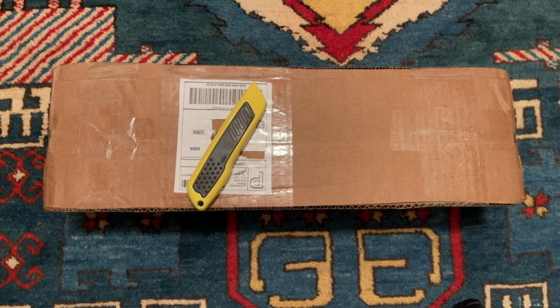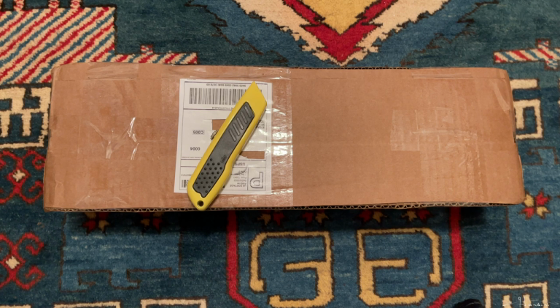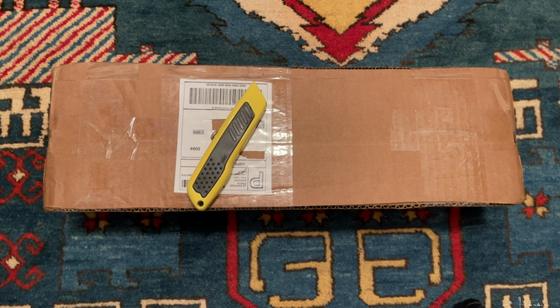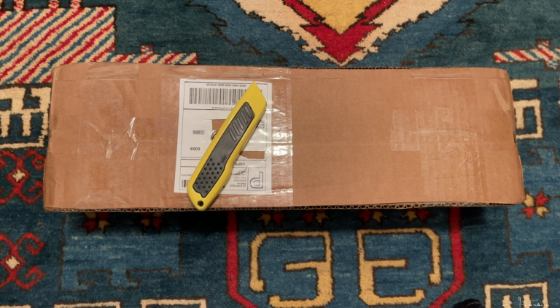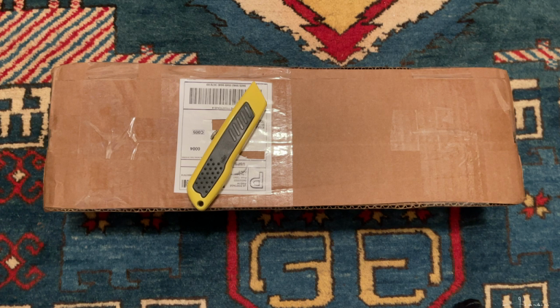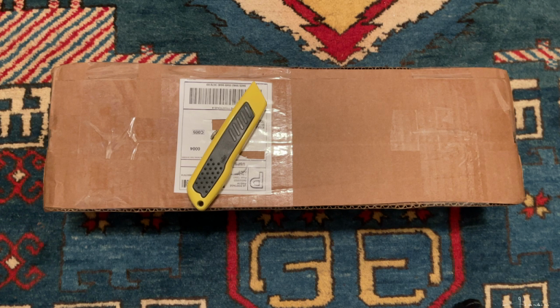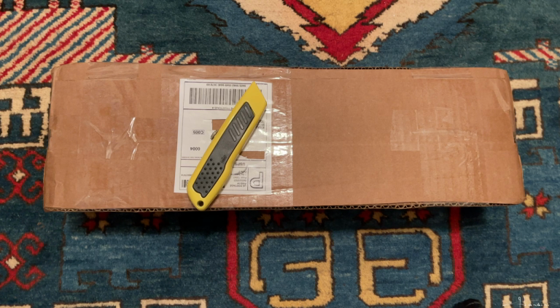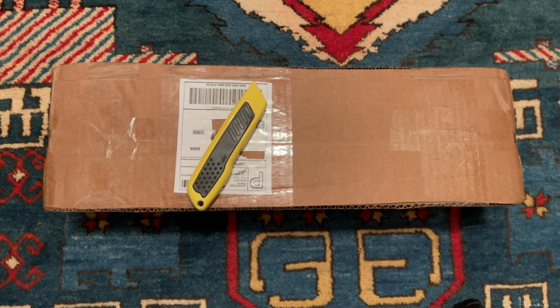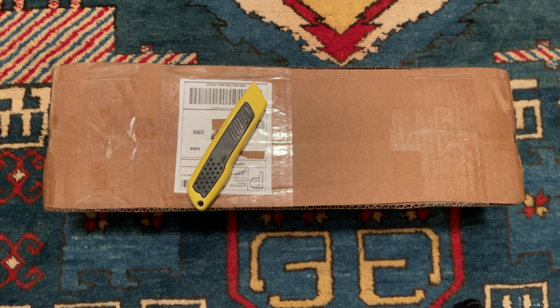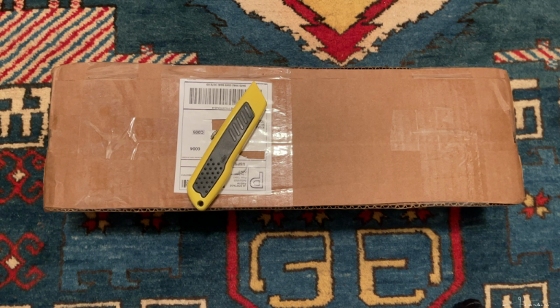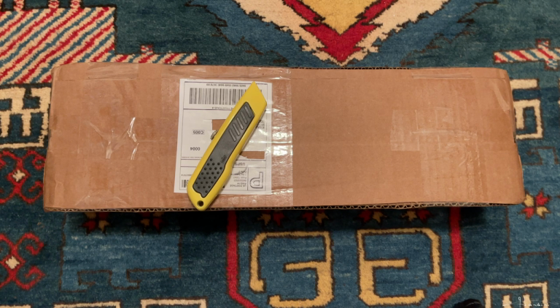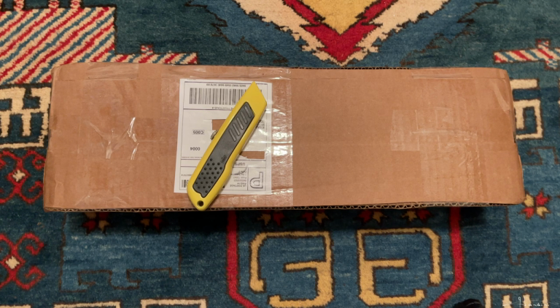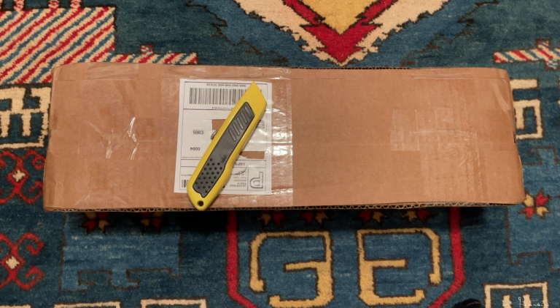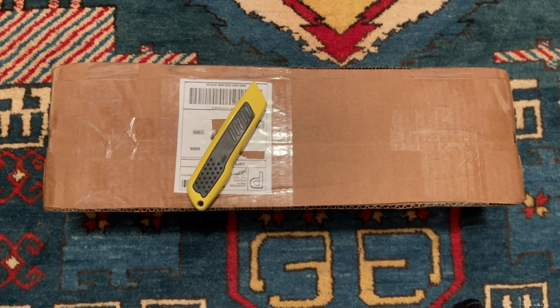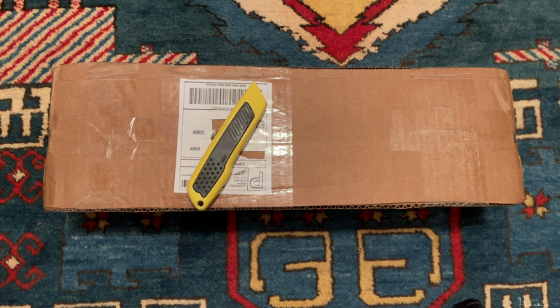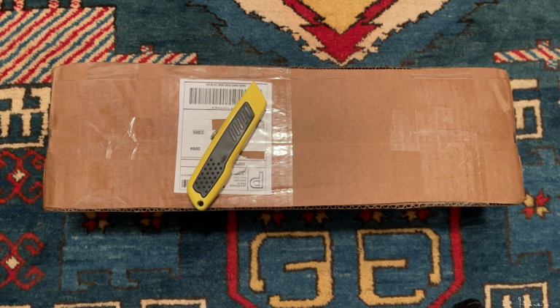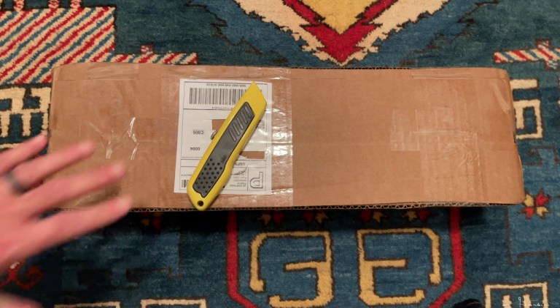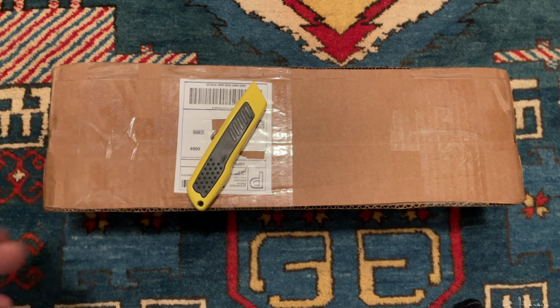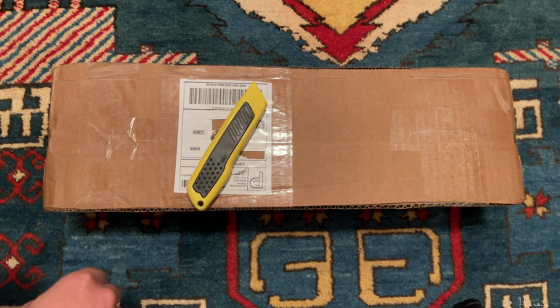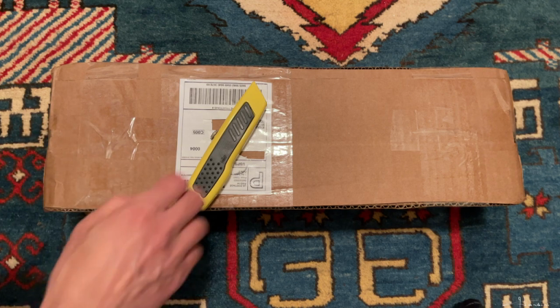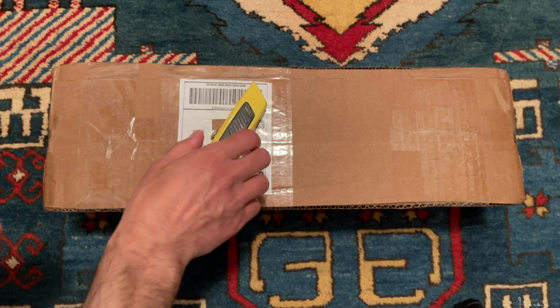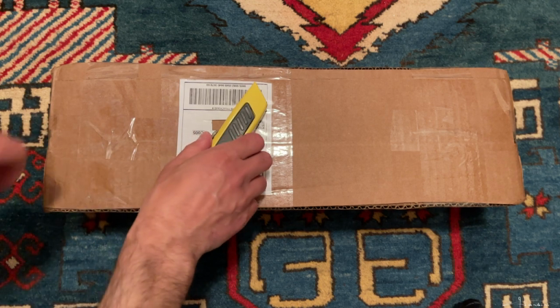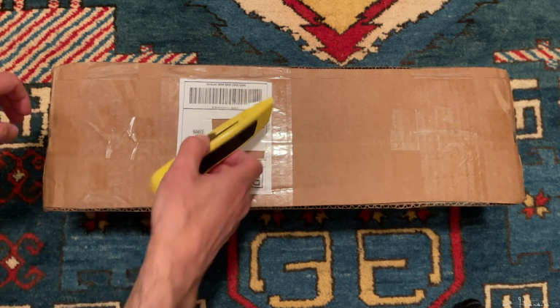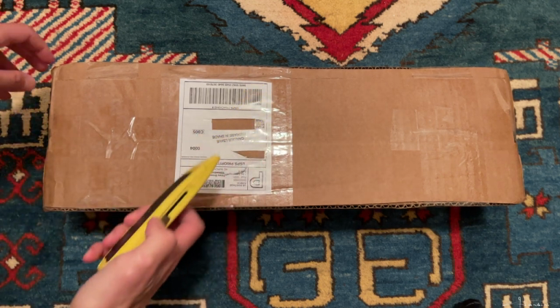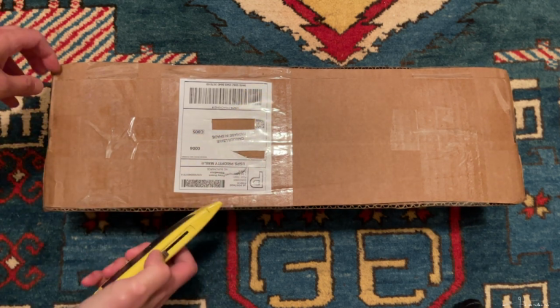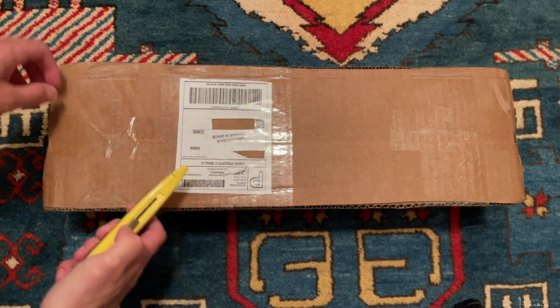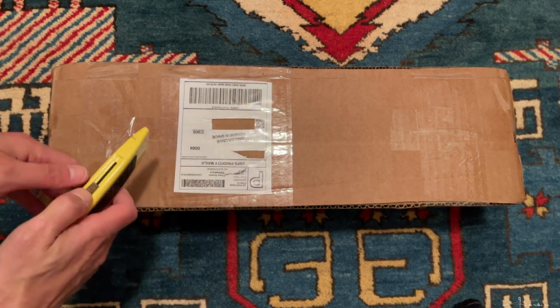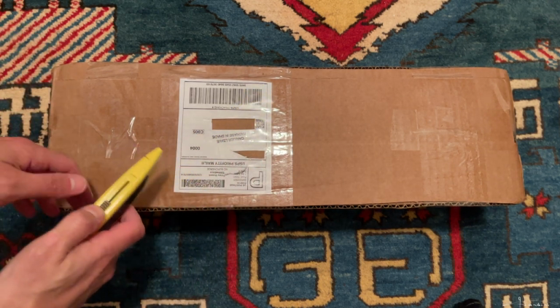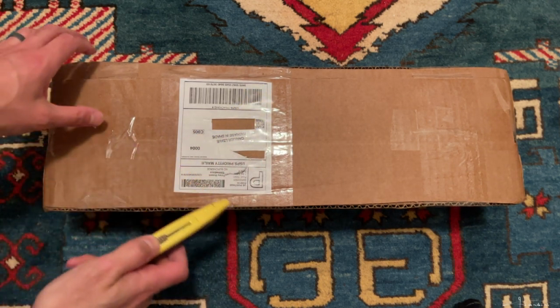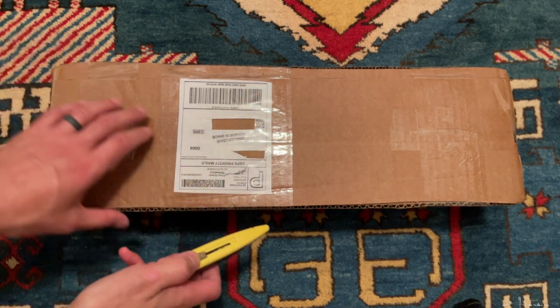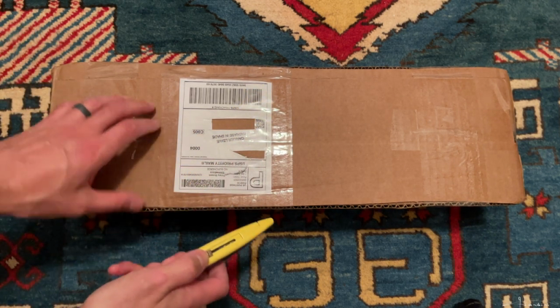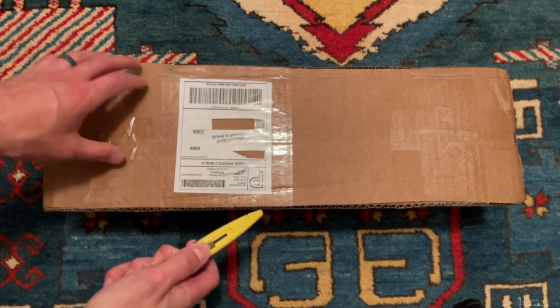So I found this eBay user Dogwooder Internet and I have three plants from him which I'm going to unbox and see how they look.